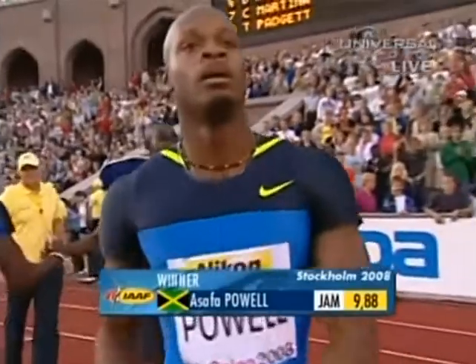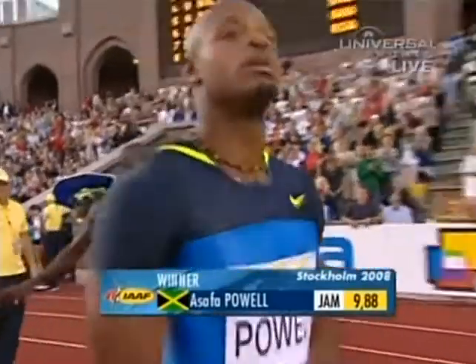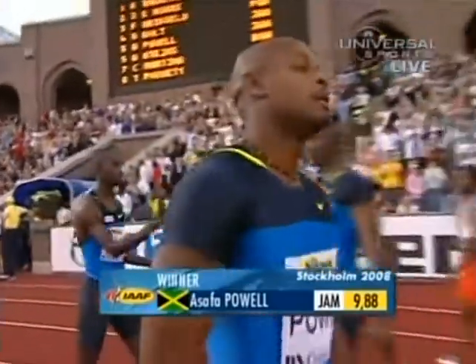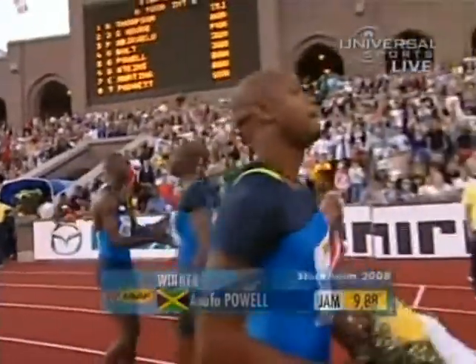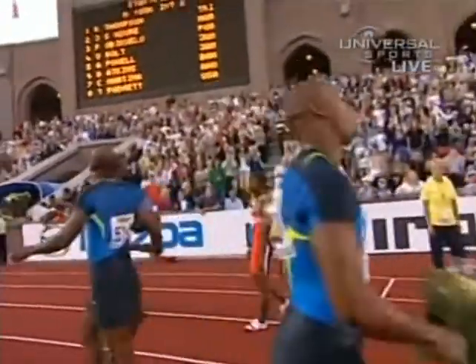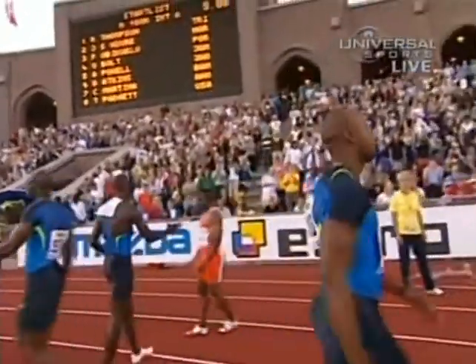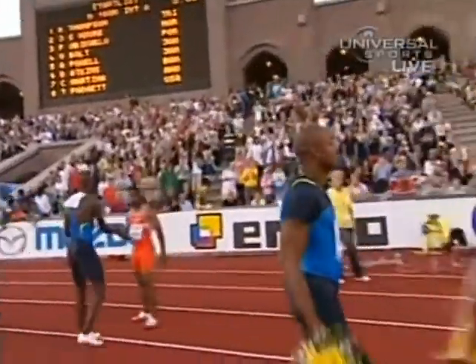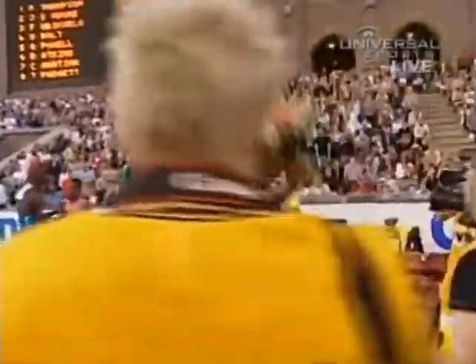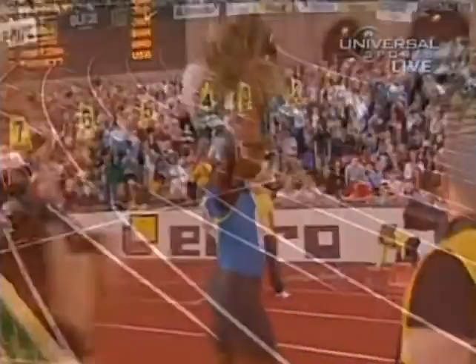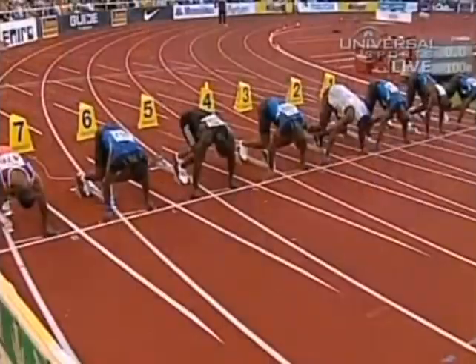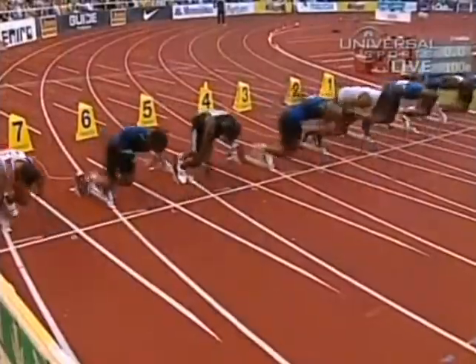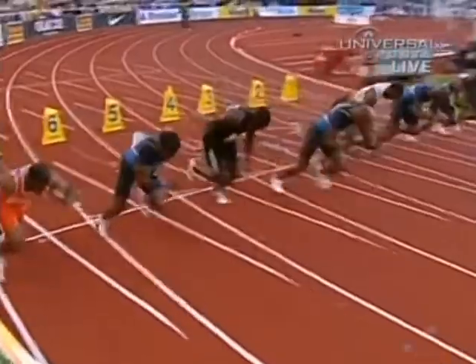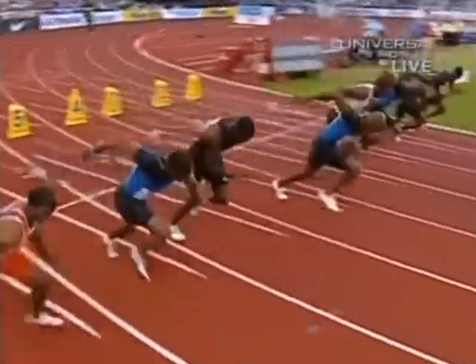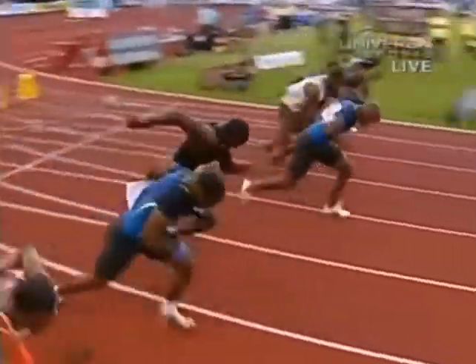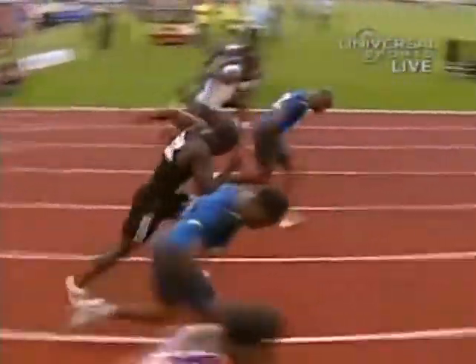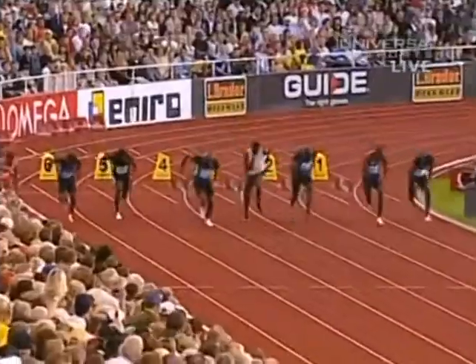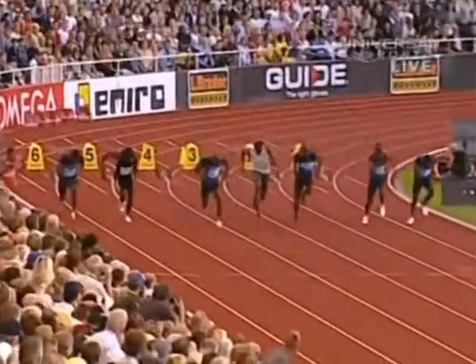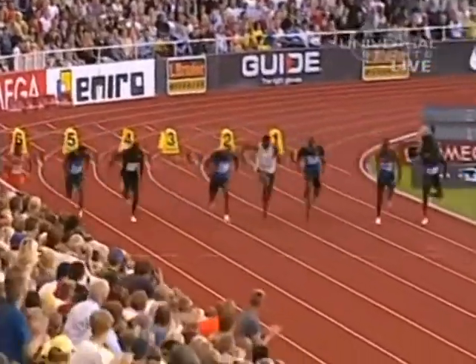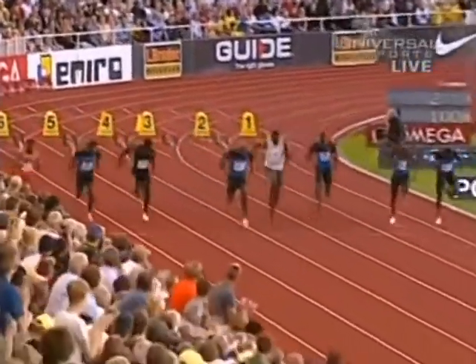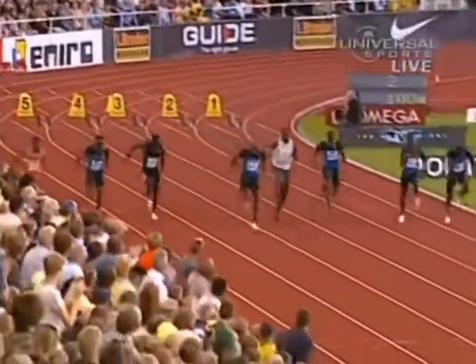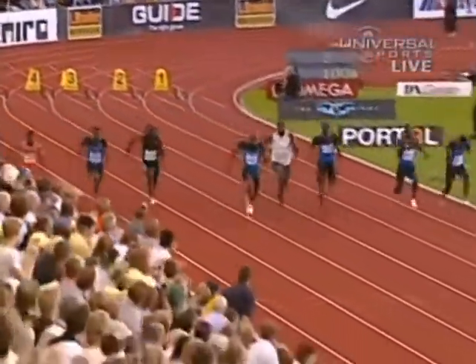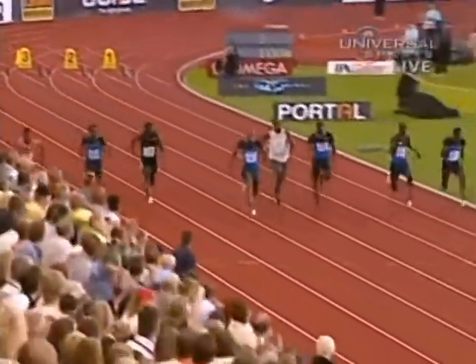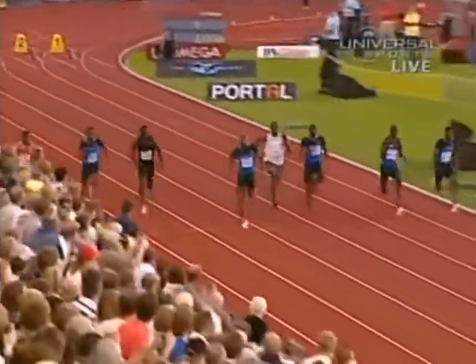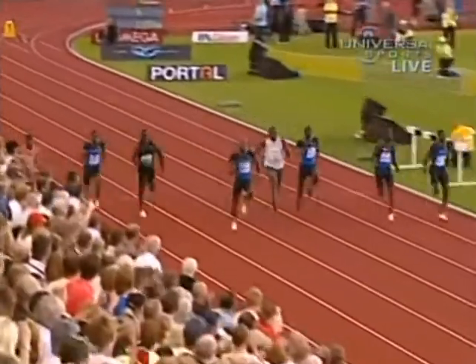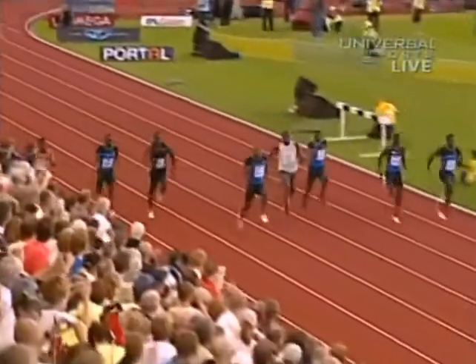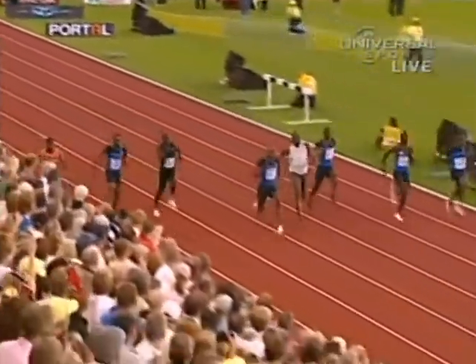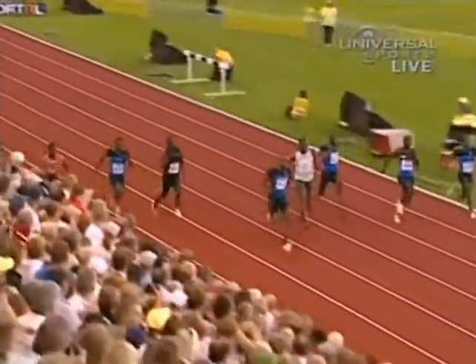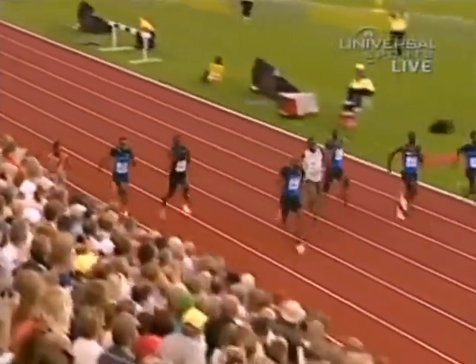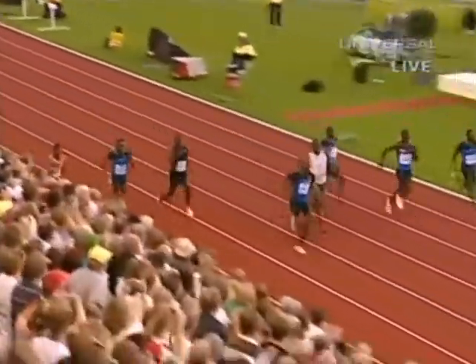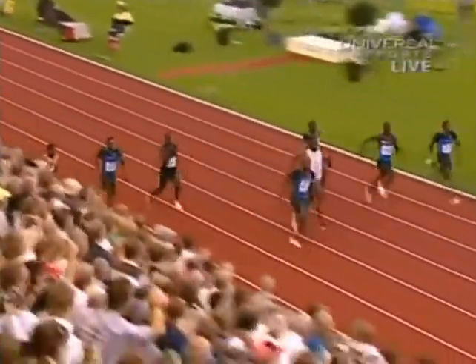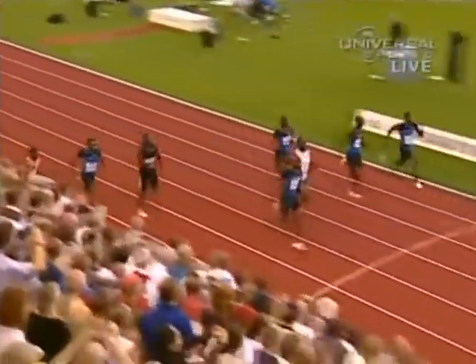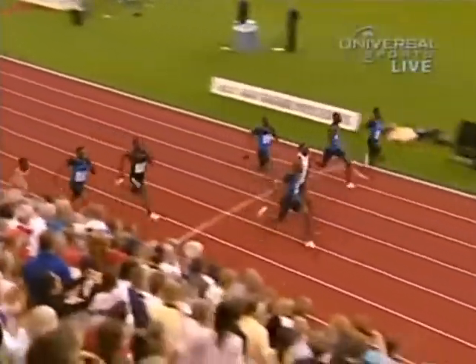Come on guys, give us the replay. A 9.88 unofficially for Asafa Powell, who beats his countrymen. Look at that start. Now you know that Usain Bolt at 6'5 is not going to get out as quick as Powell, but right here Bolt is starting to close, and he realizes.